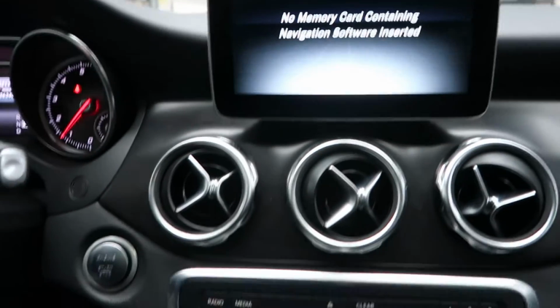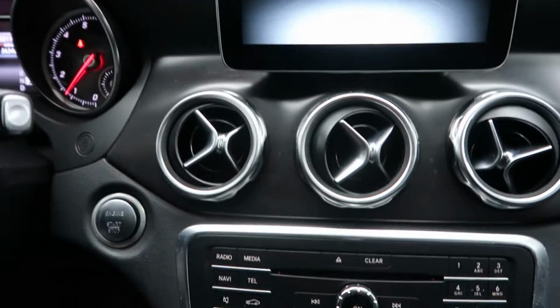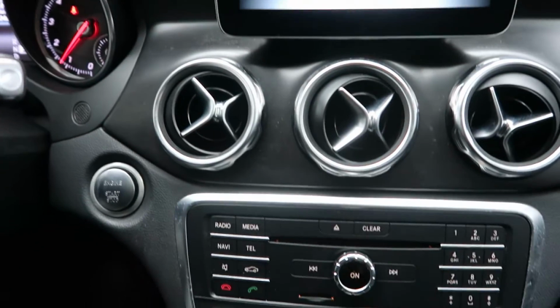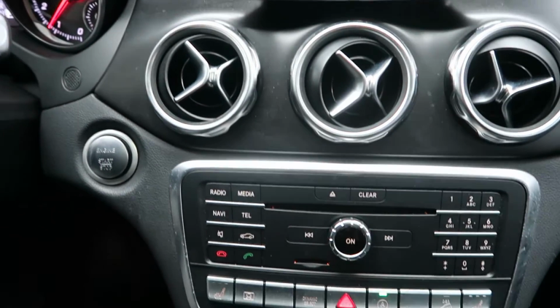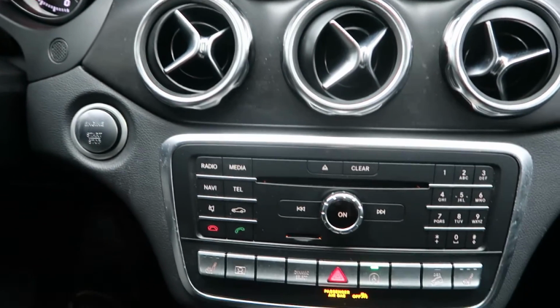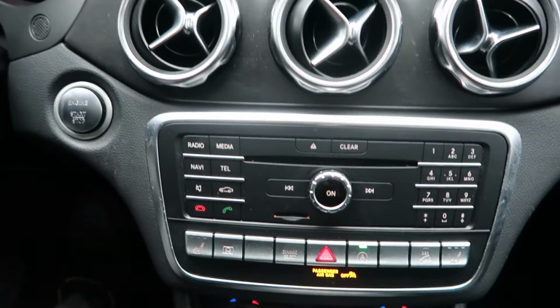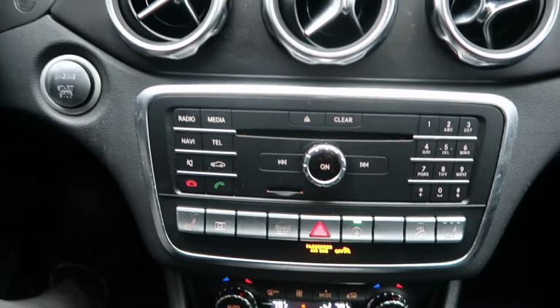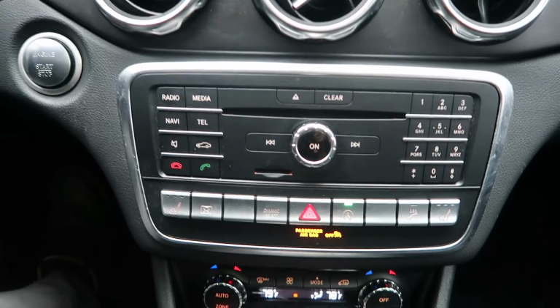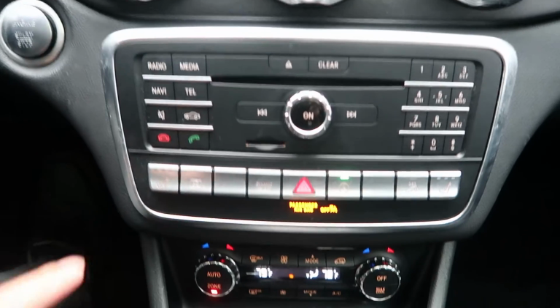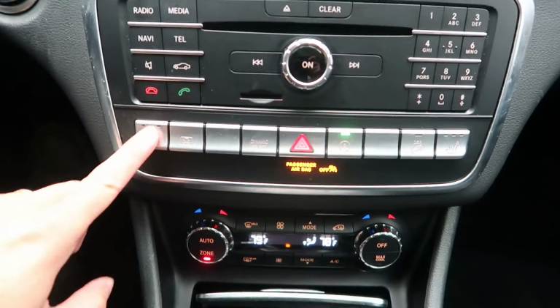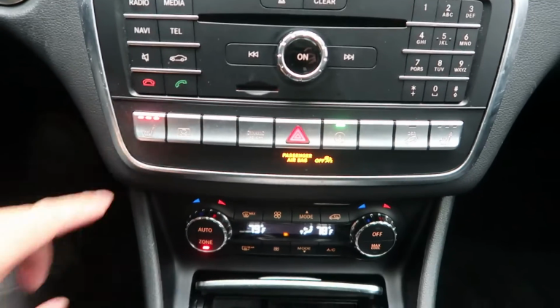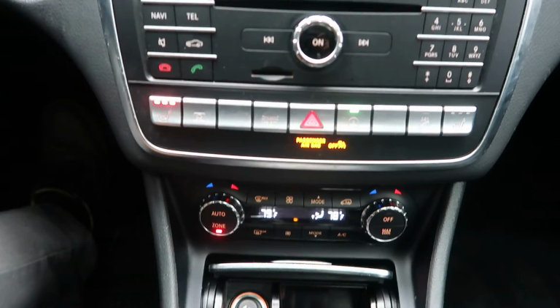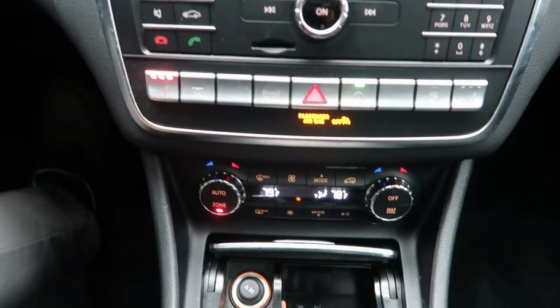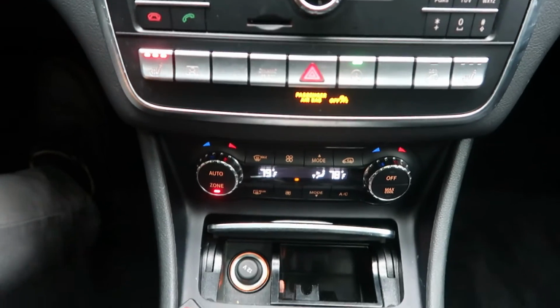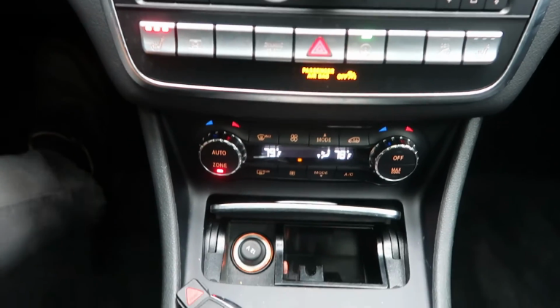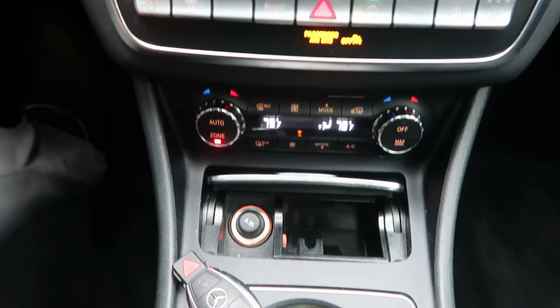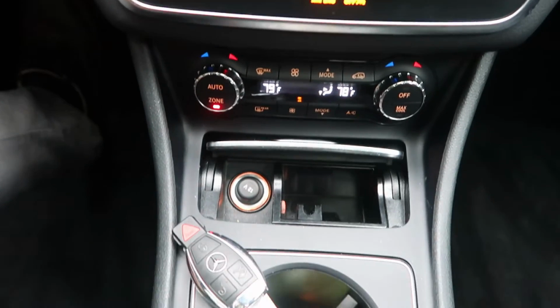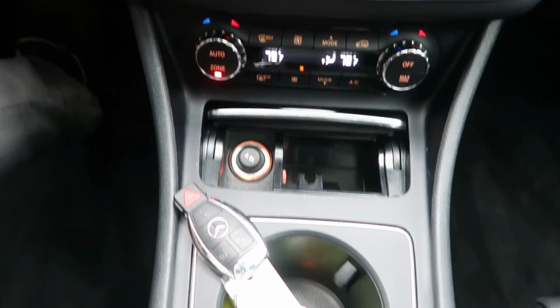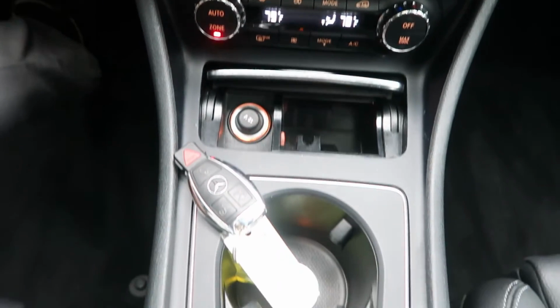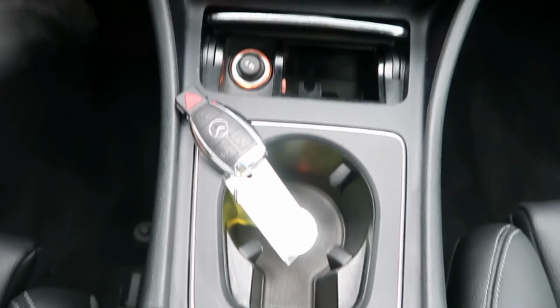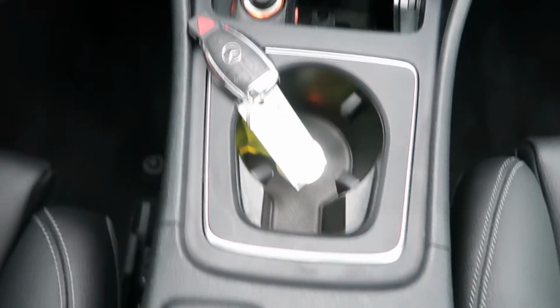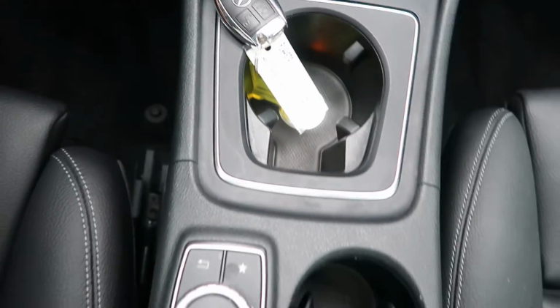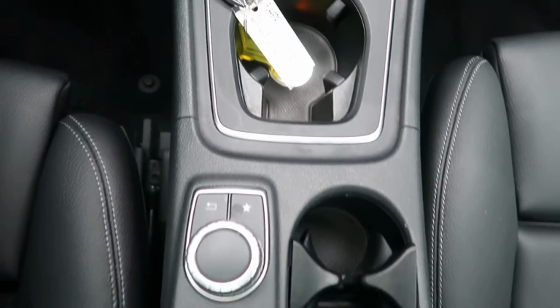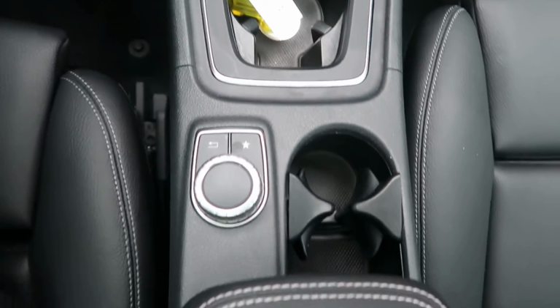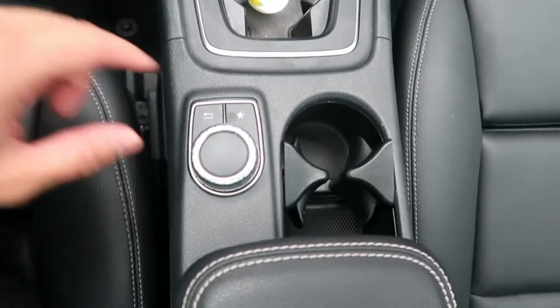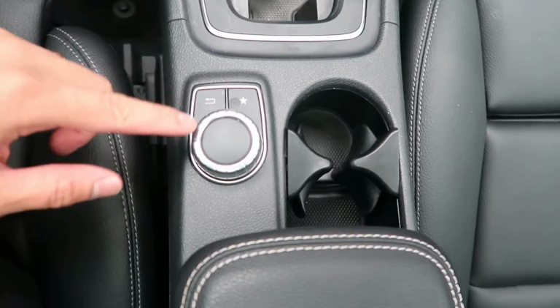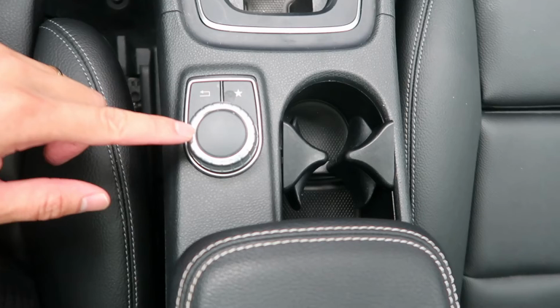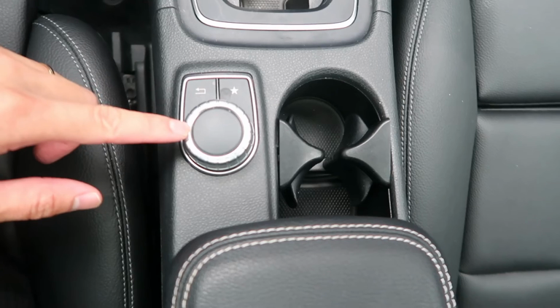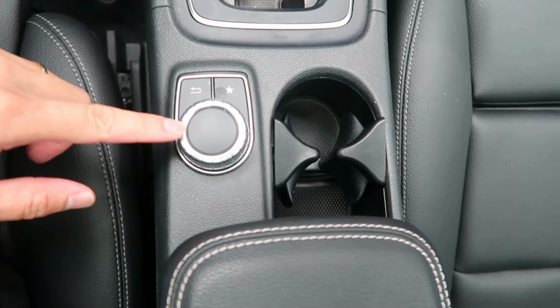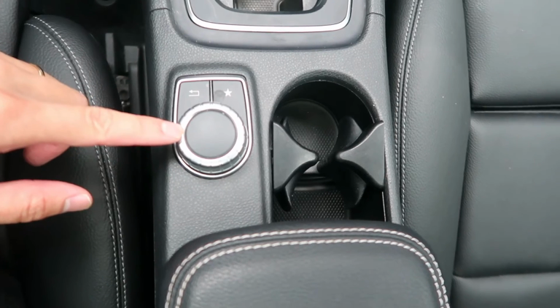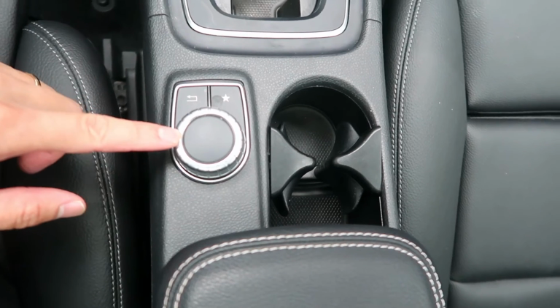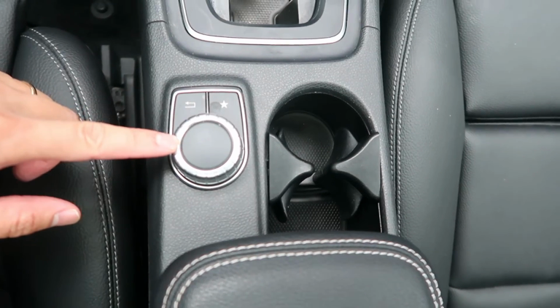Hard keys for the radio and media display. Heated seats. Dual climate controls. Cup holders. Turn wheel for the infotainment center.